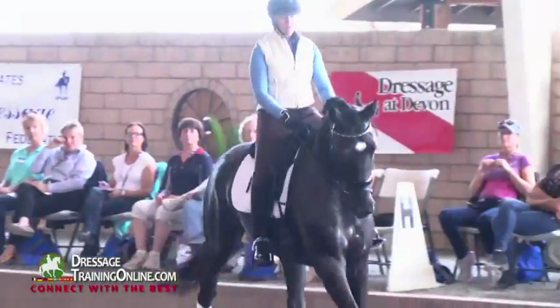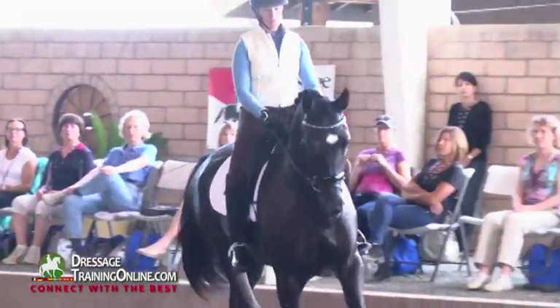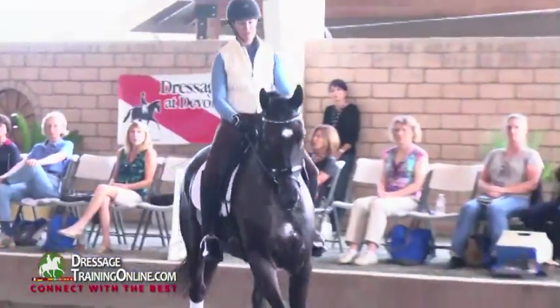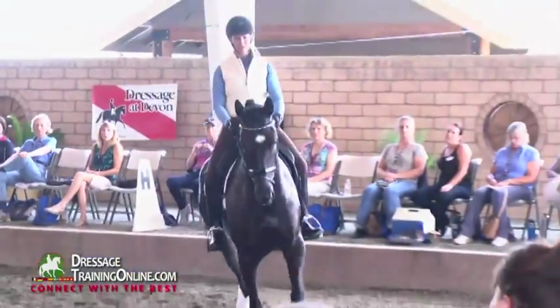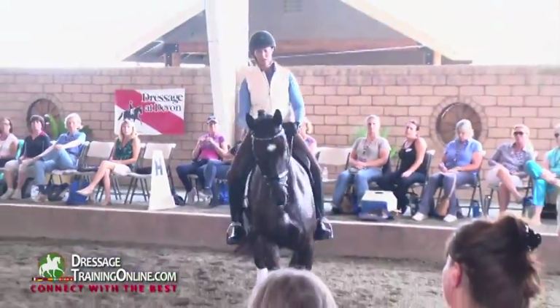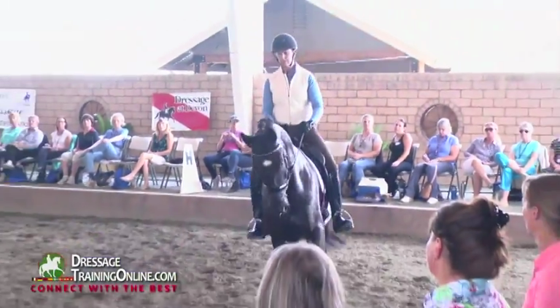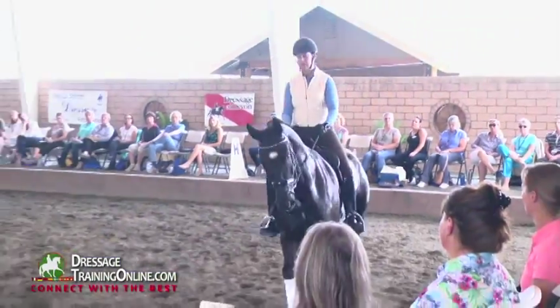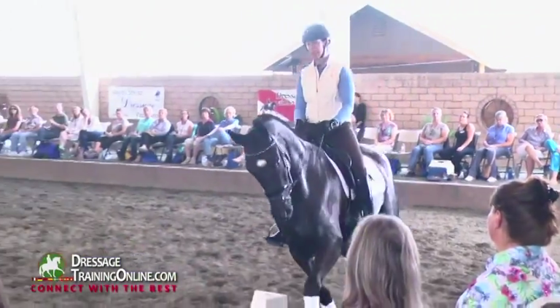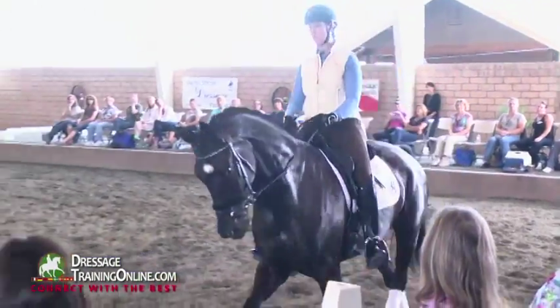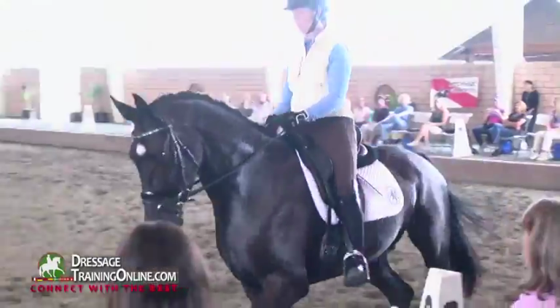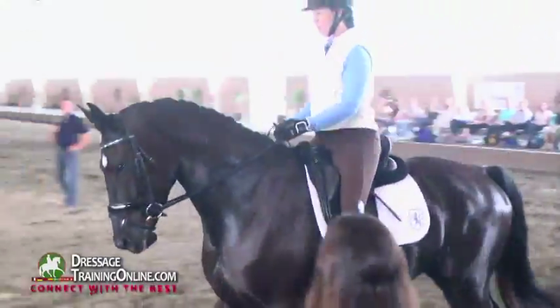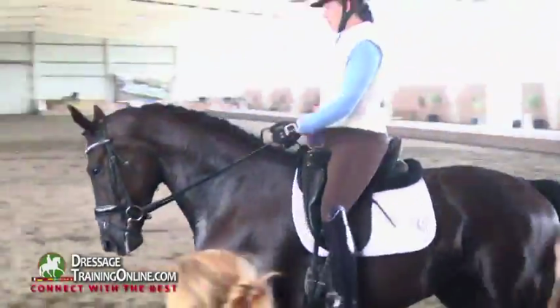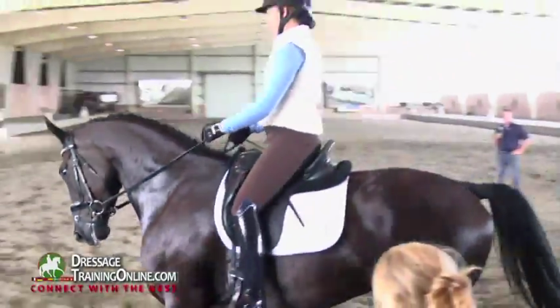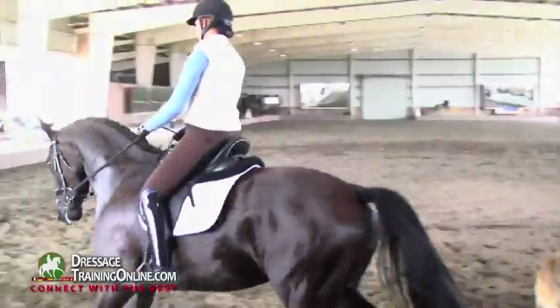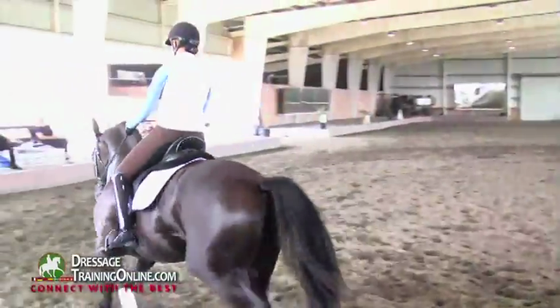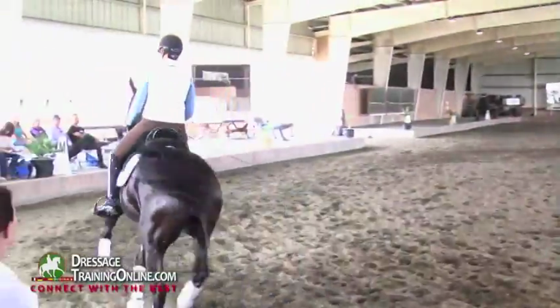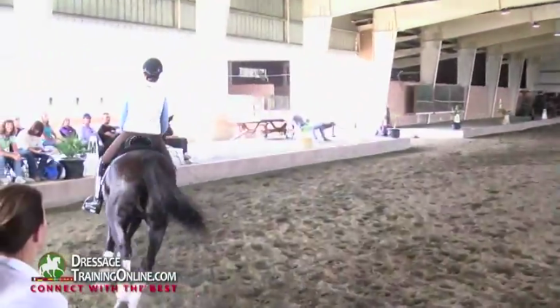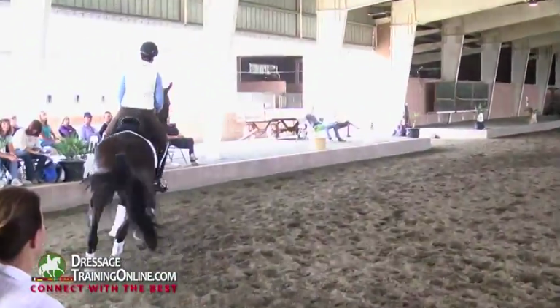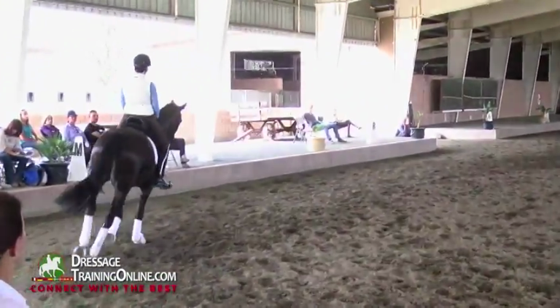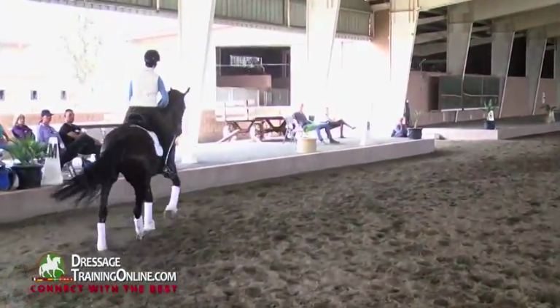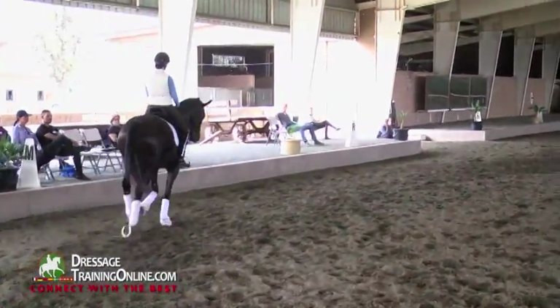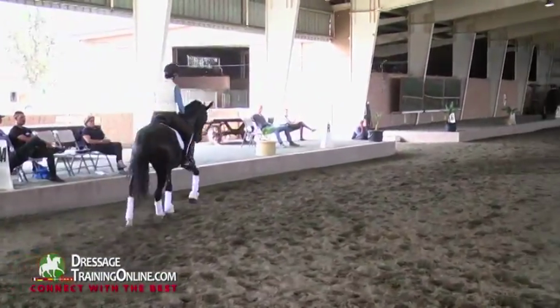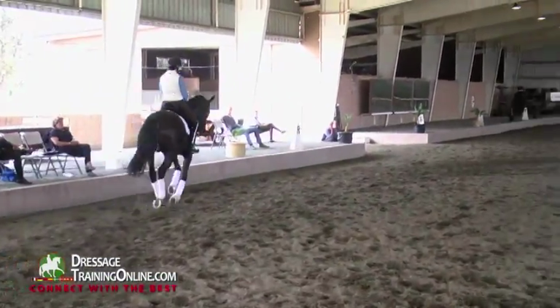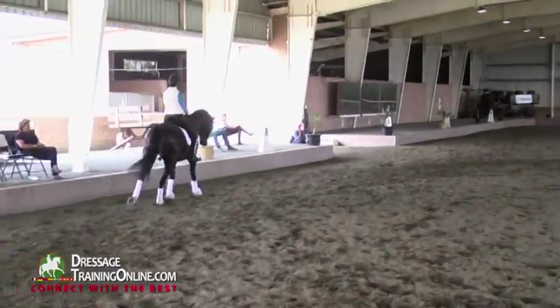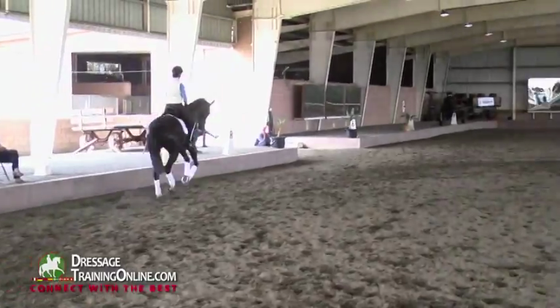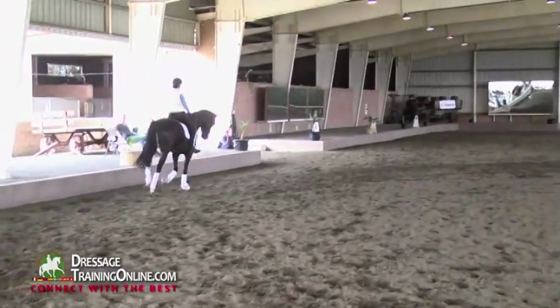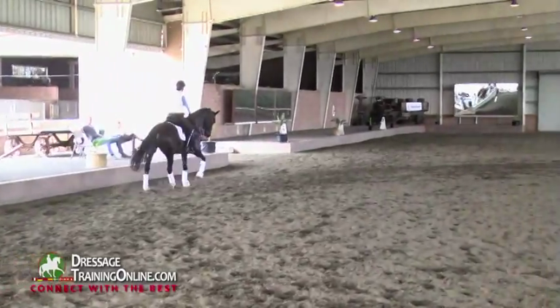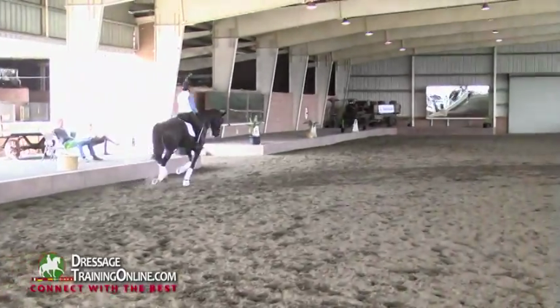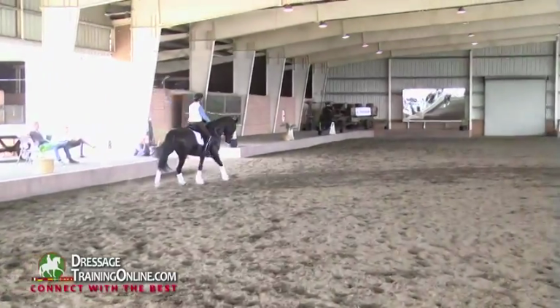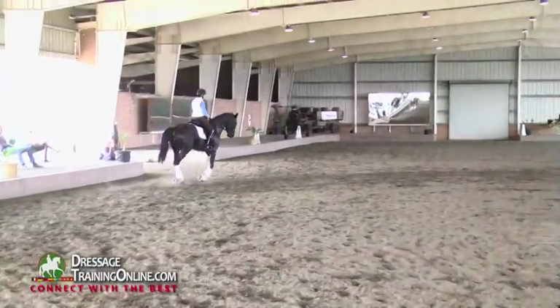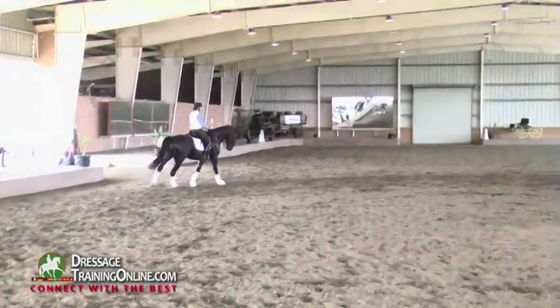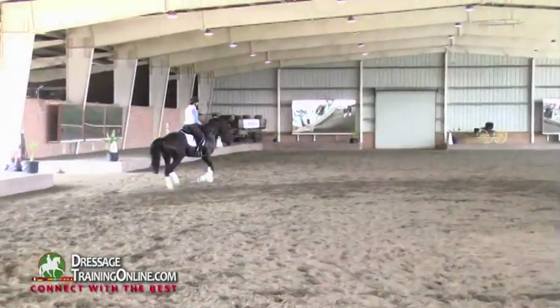It's too hard. Don't canter him from that trot — it's too hard. Throughness. Your transition is finished when he's through and he feels beautiful.